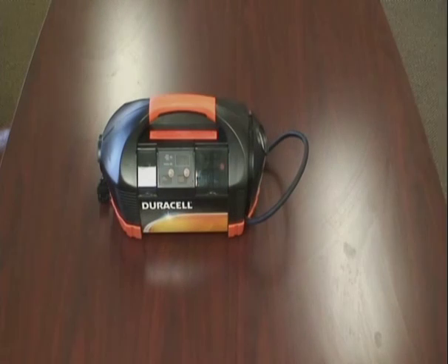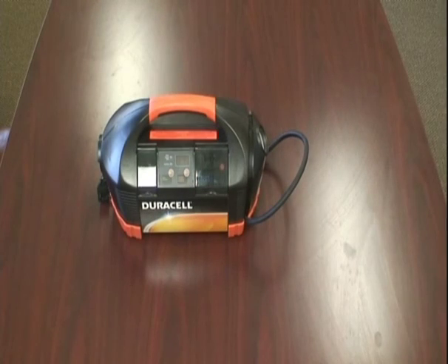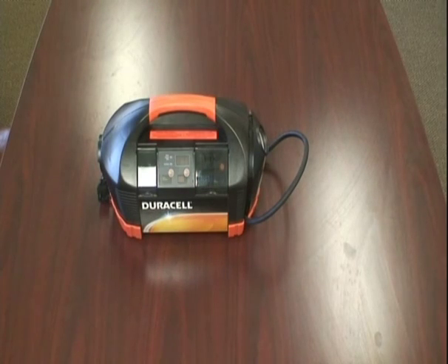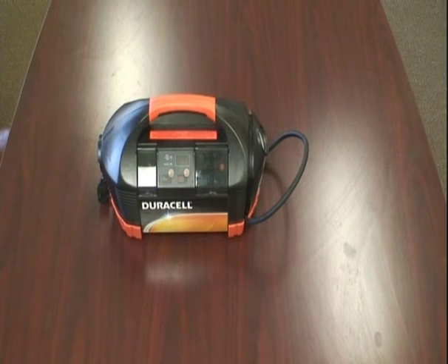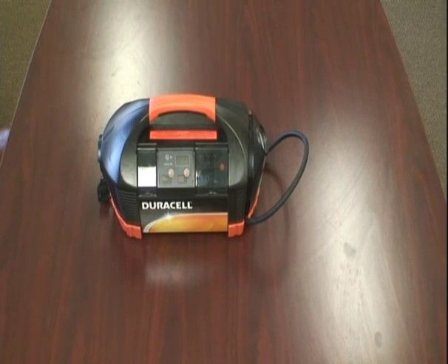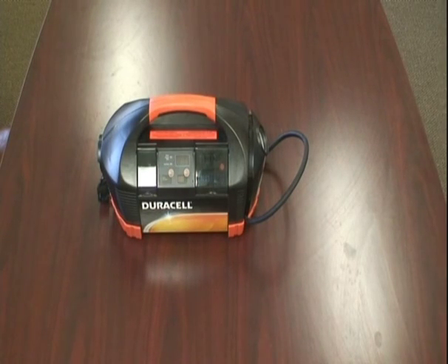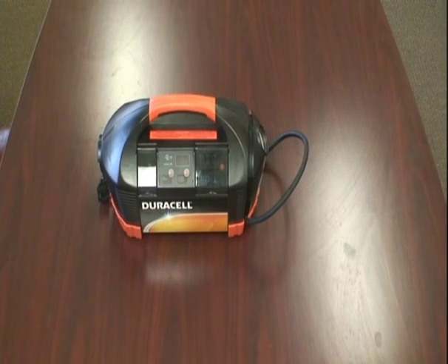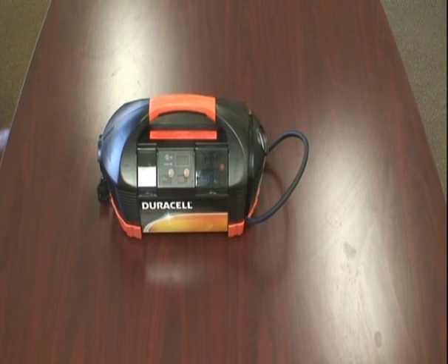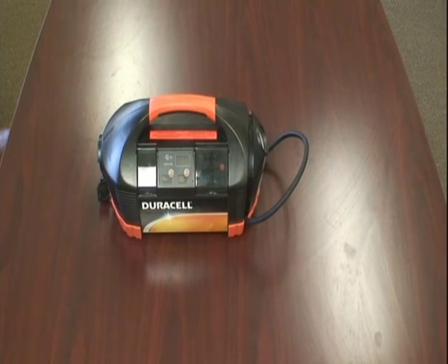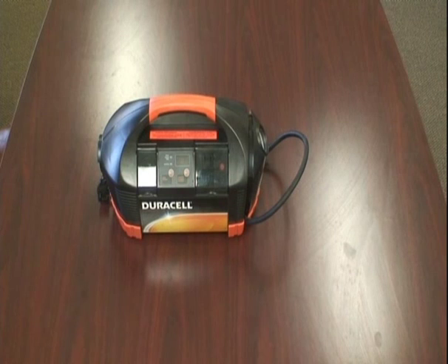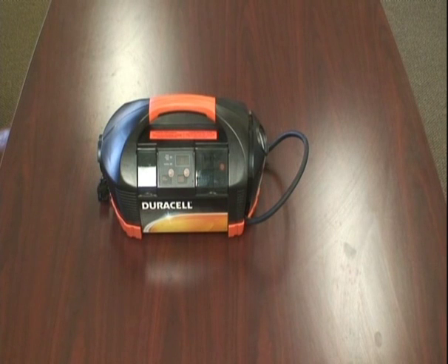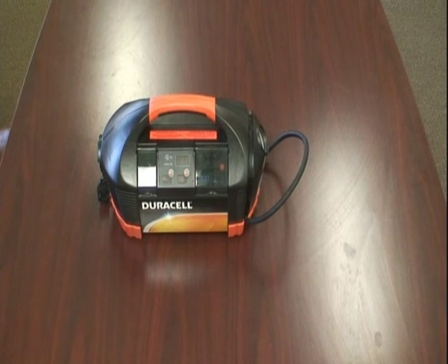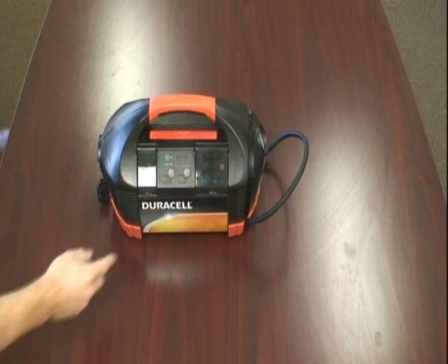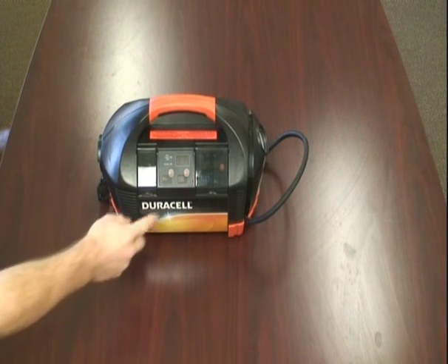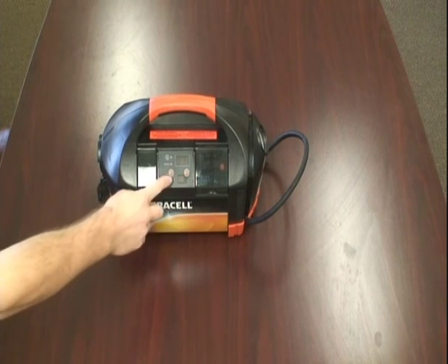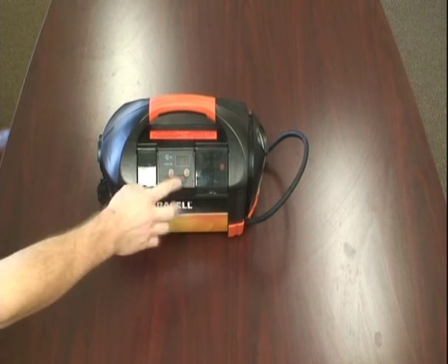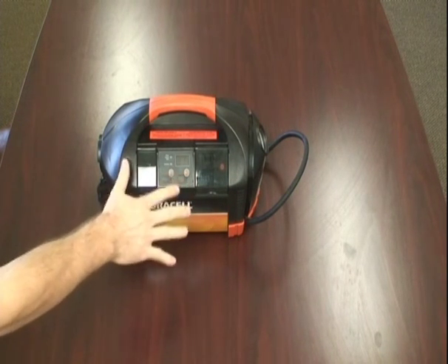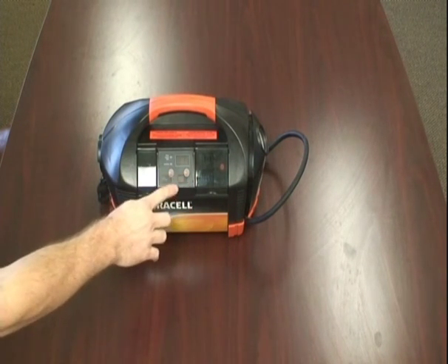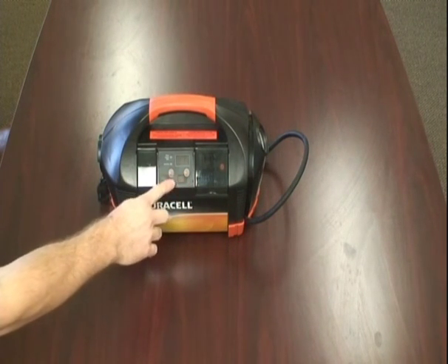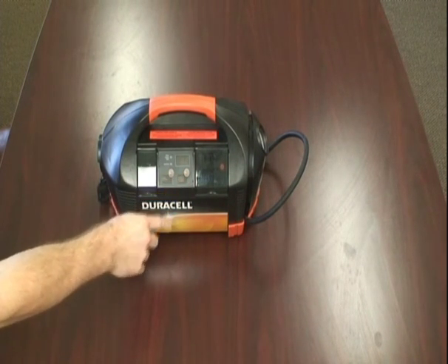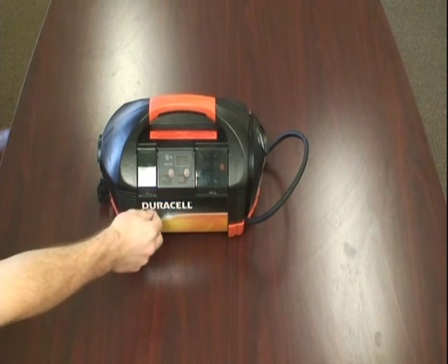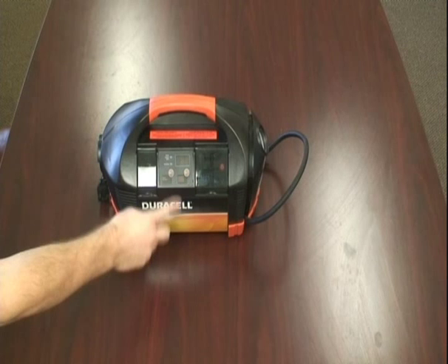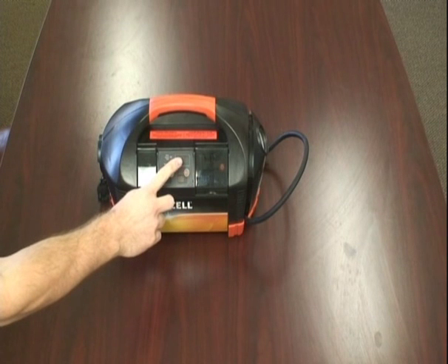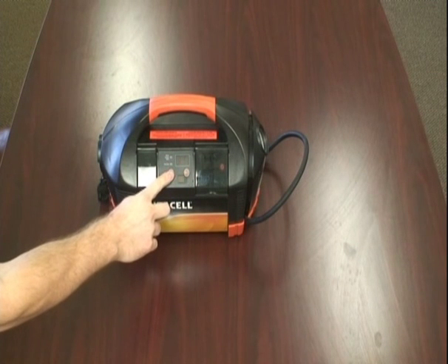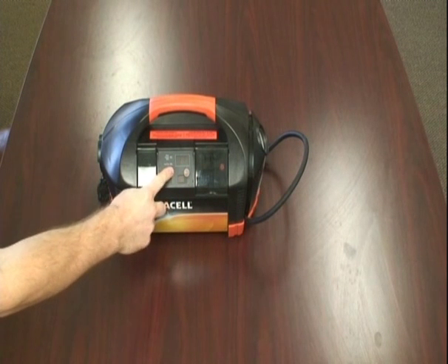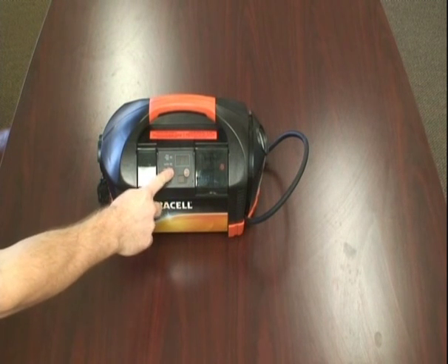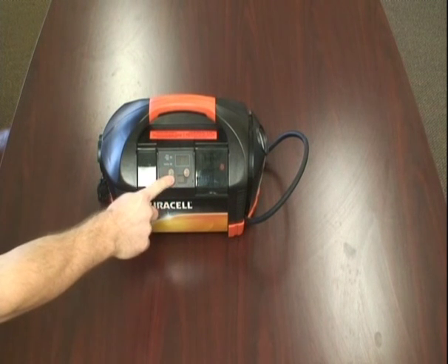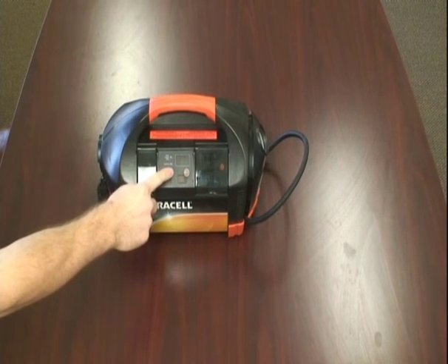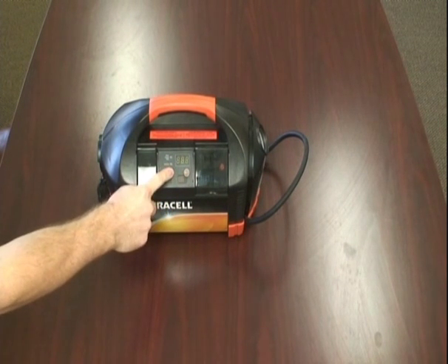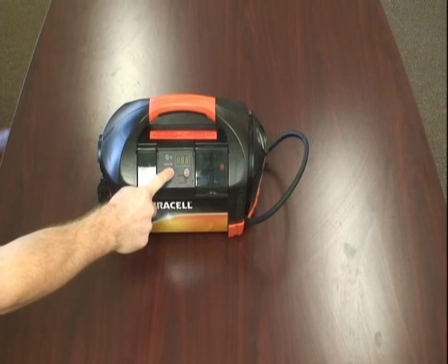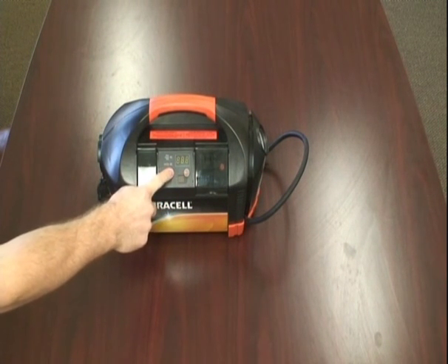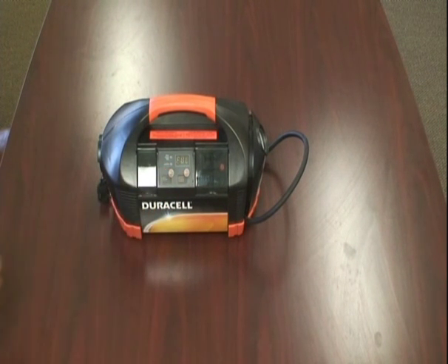This Duracell PowerPak 450 also has status messages on it. This left button, when this power pack is left unplugged for over 15 minutes, will give you a status message if you push it down. Battery is full.